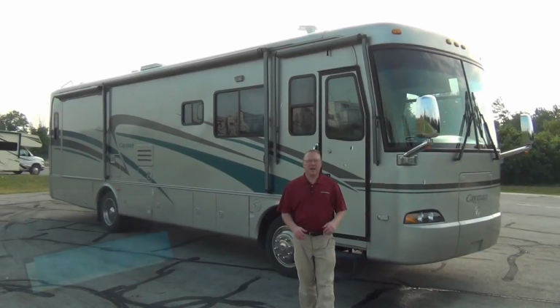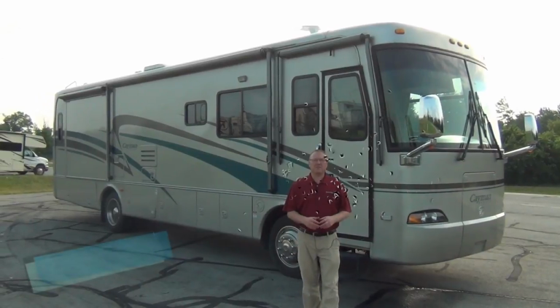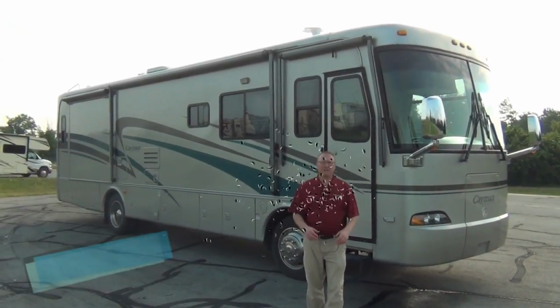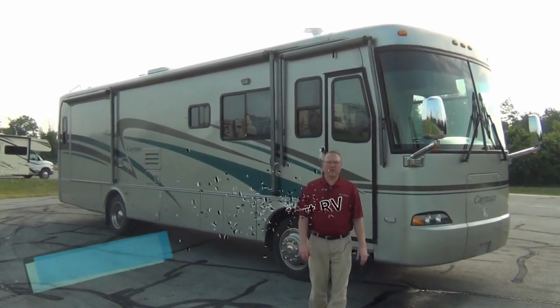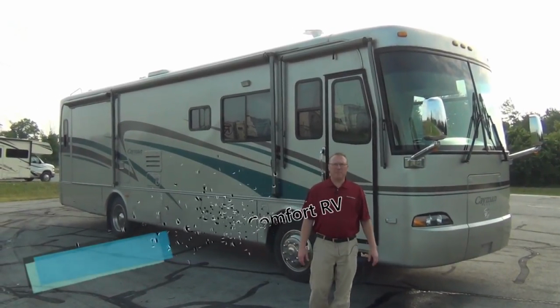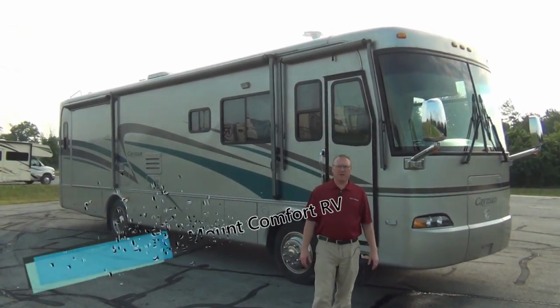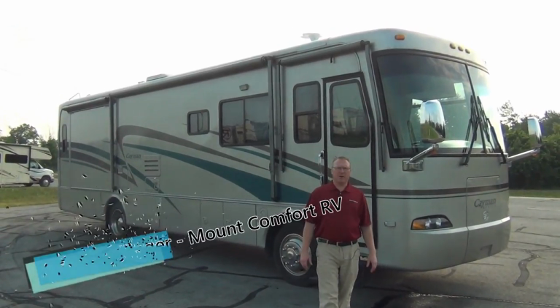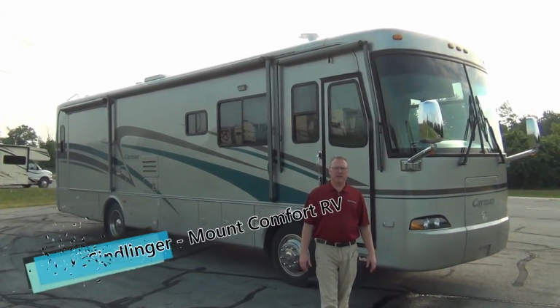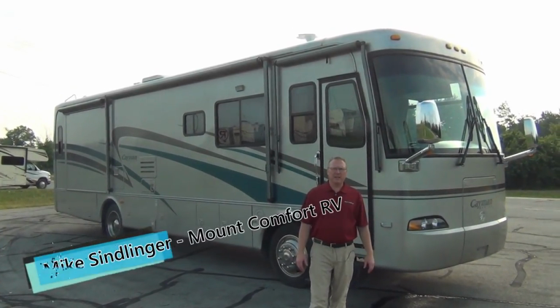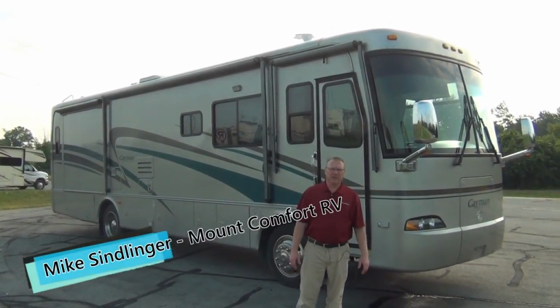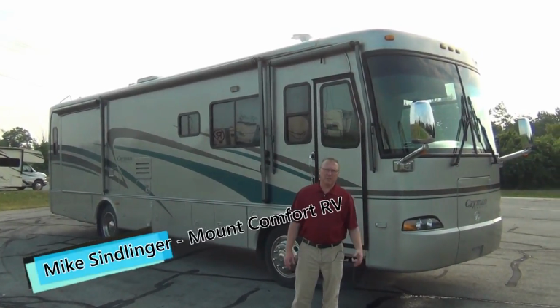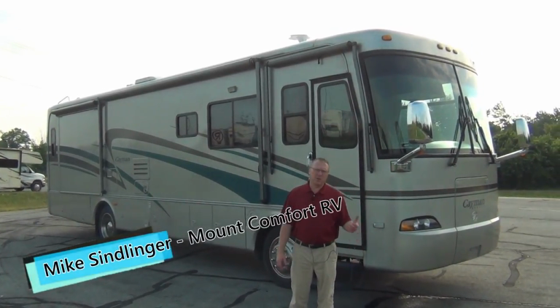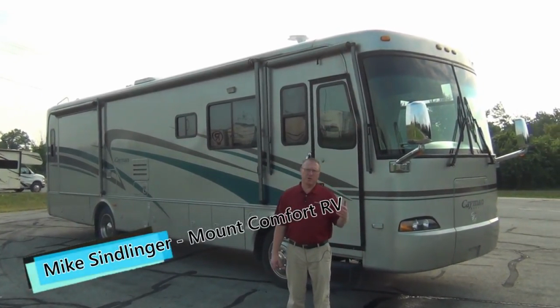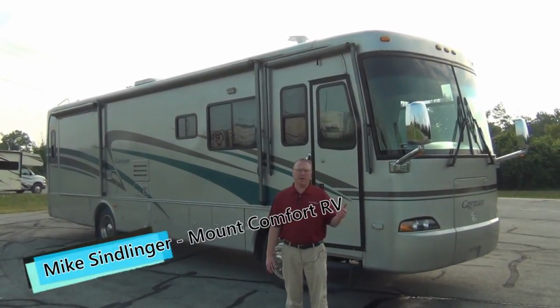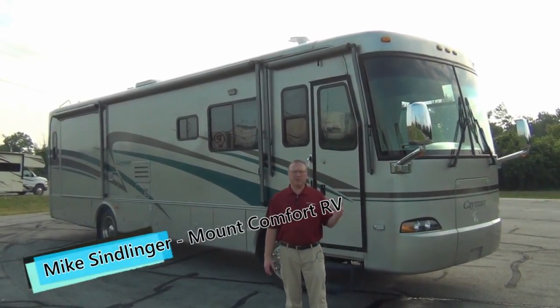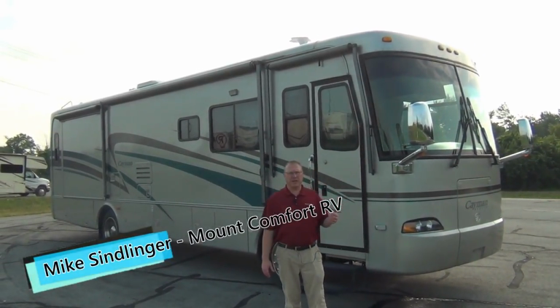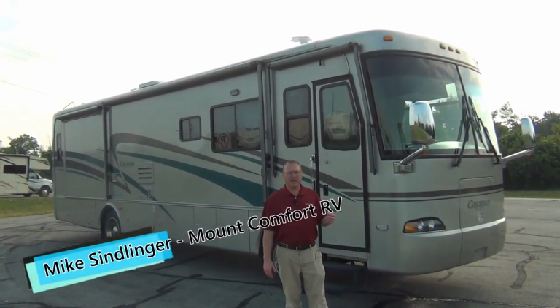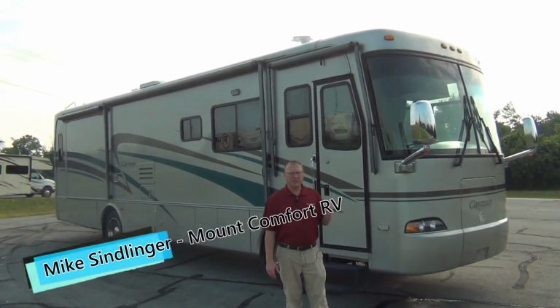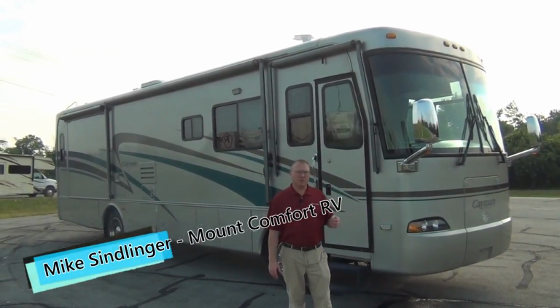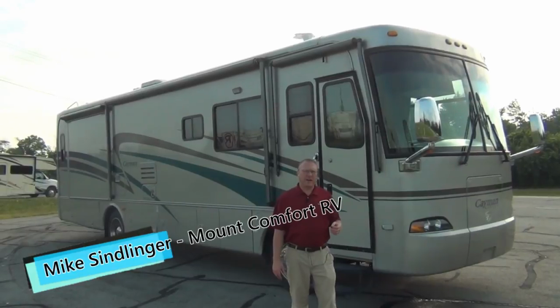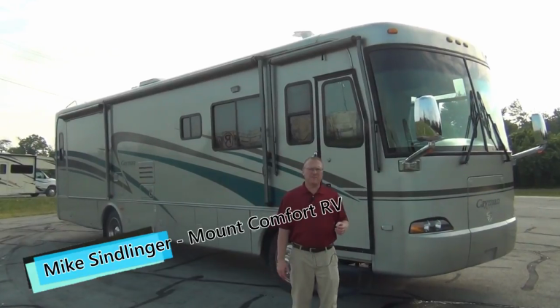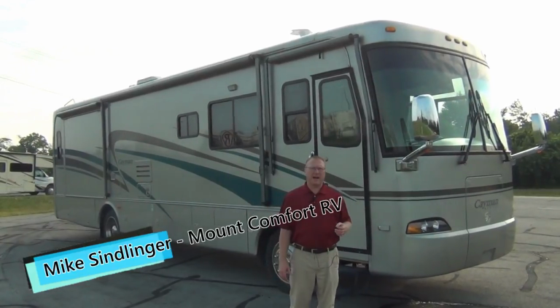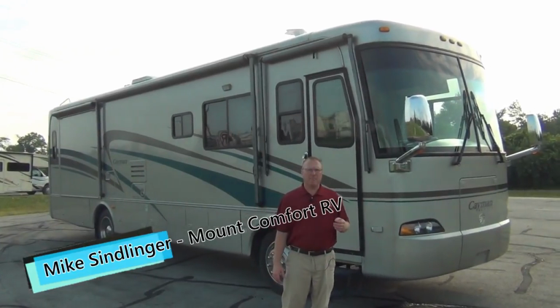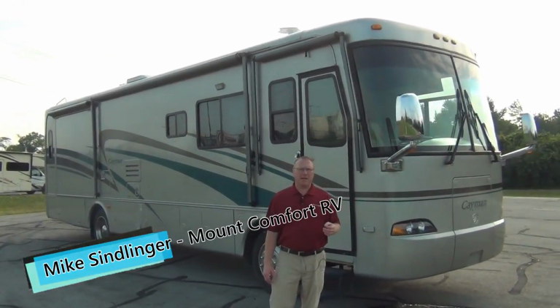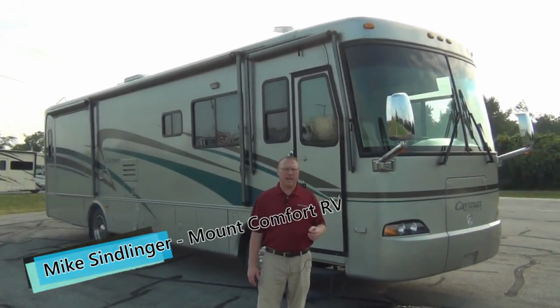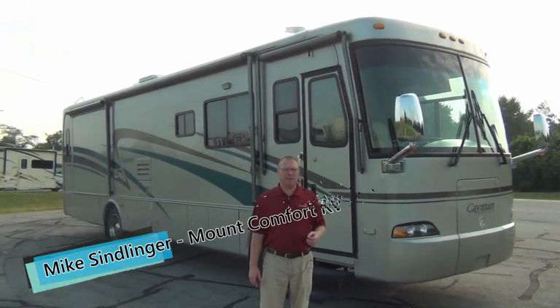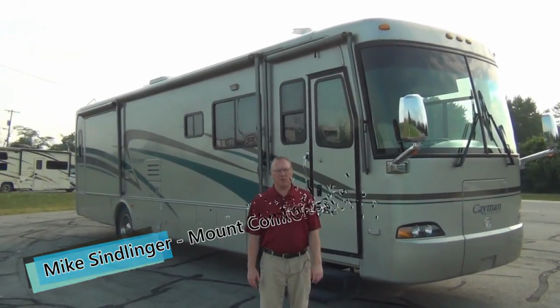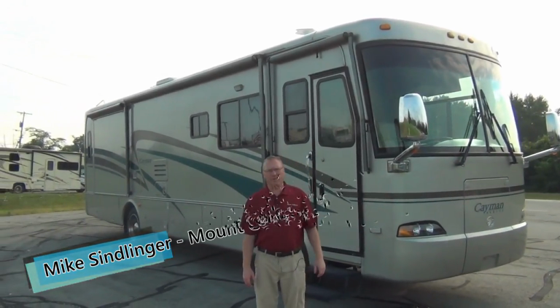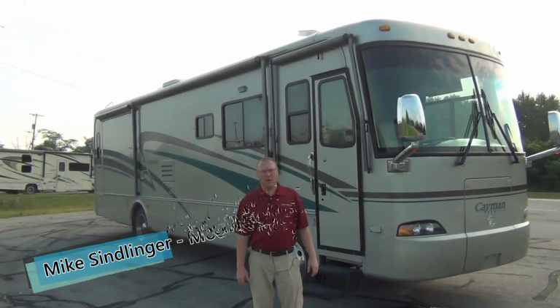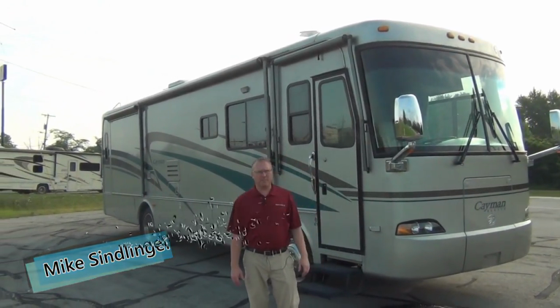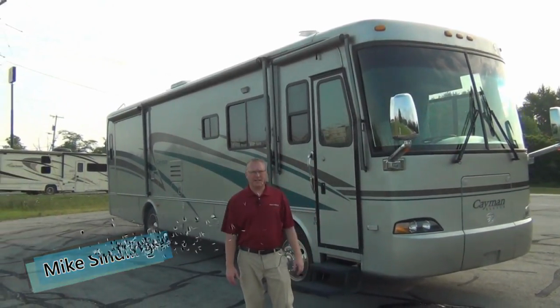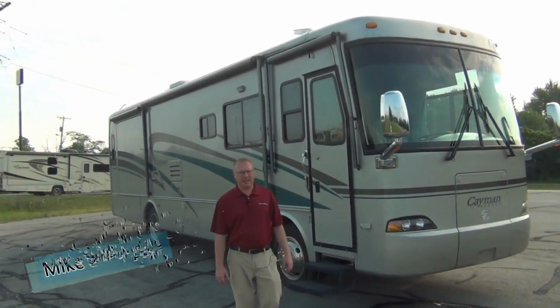Hi, this is Mike Simlinger with Mount Comfort RV. Today I want to show you a trade we just took in. It's a 2005 Monaco Cayman 34 SBD.